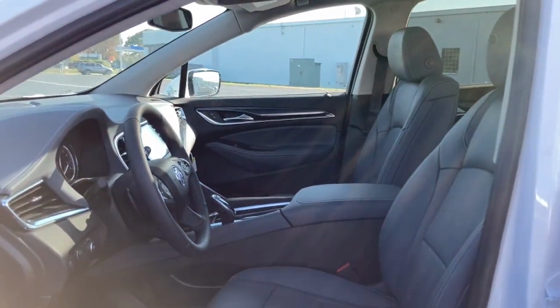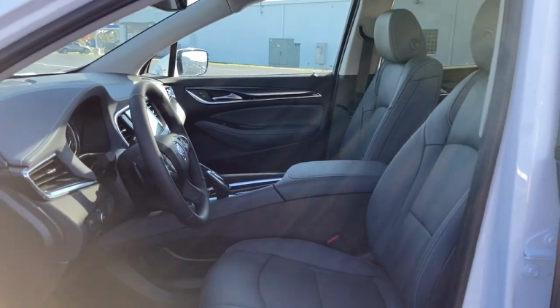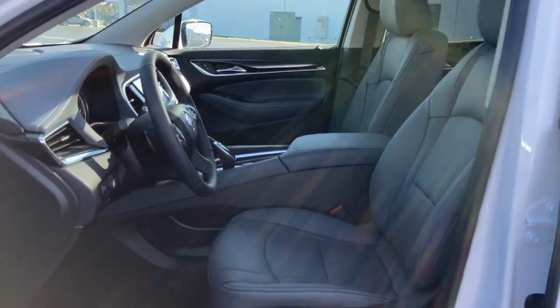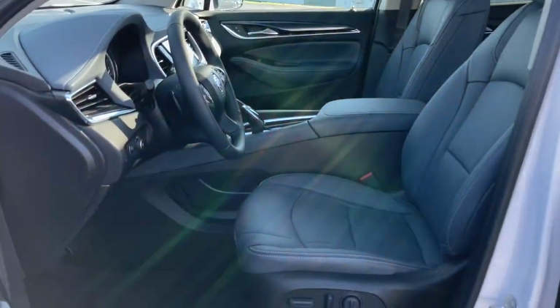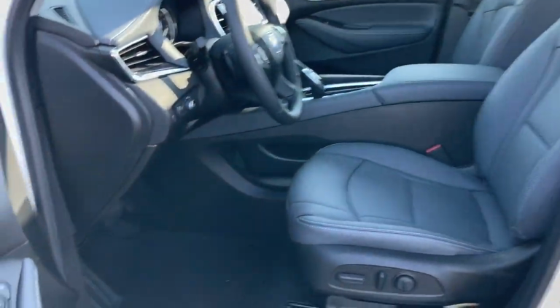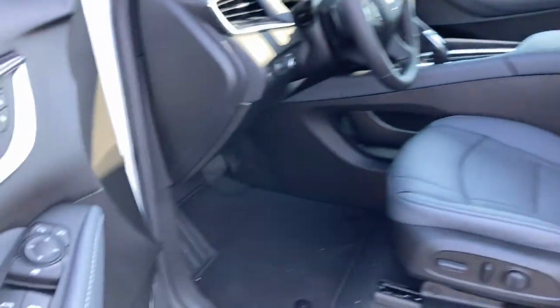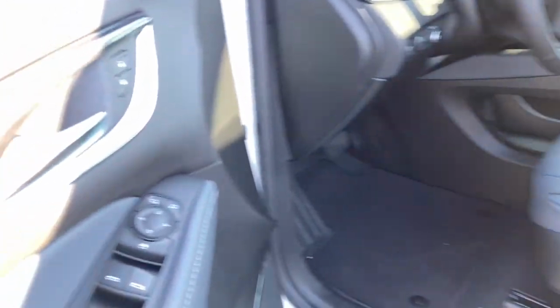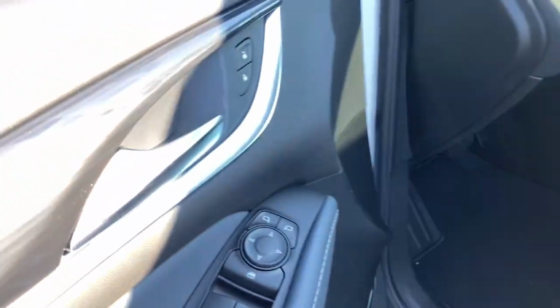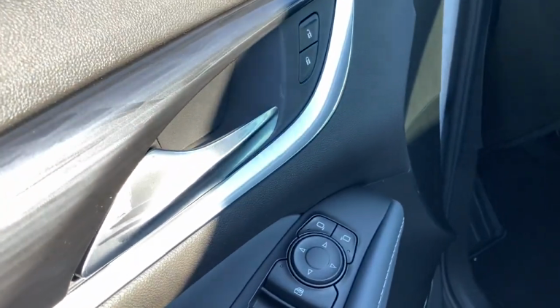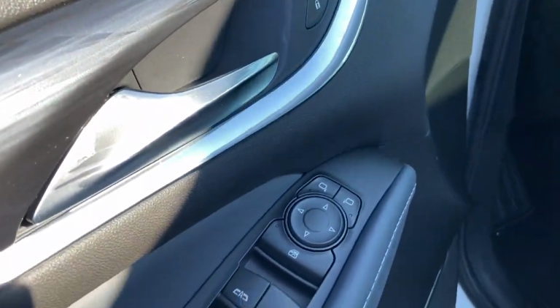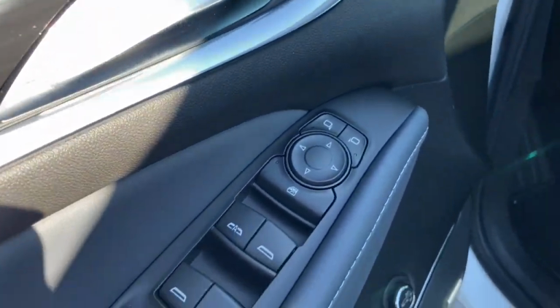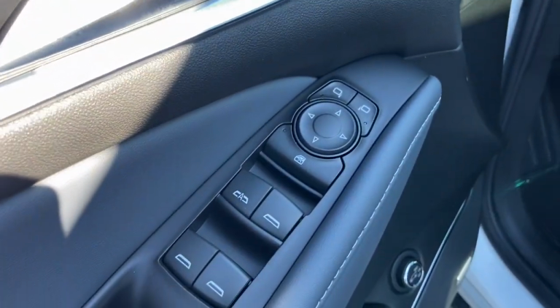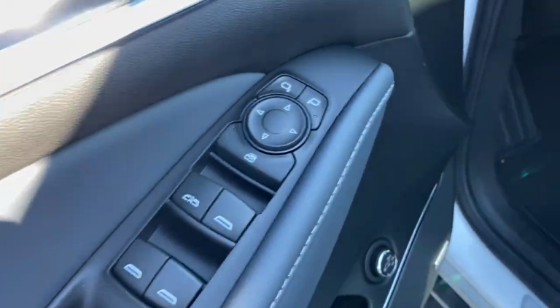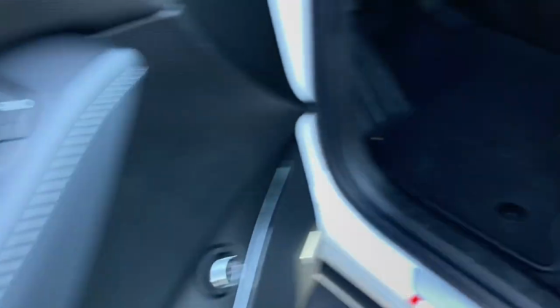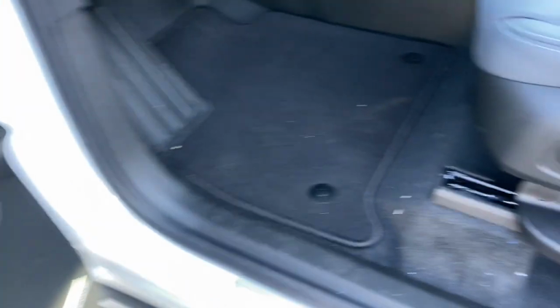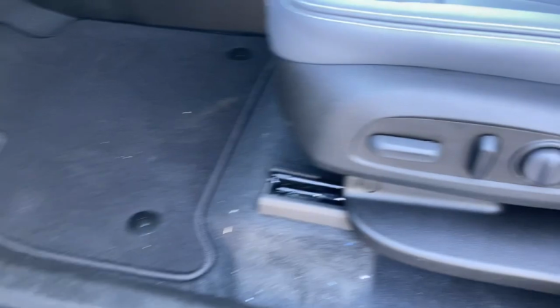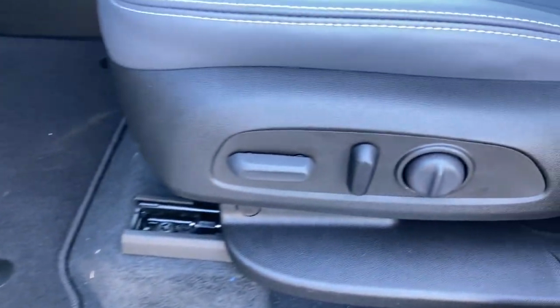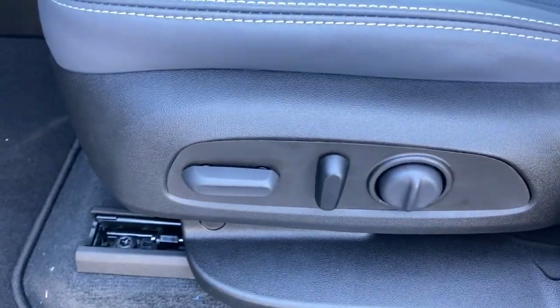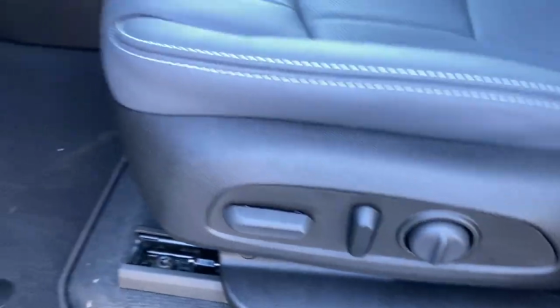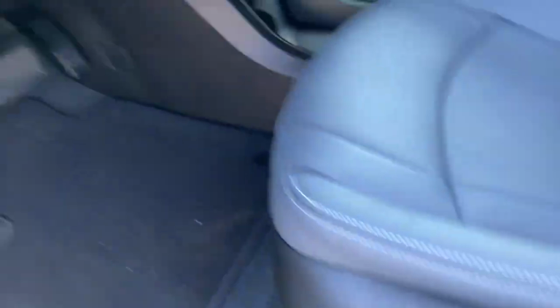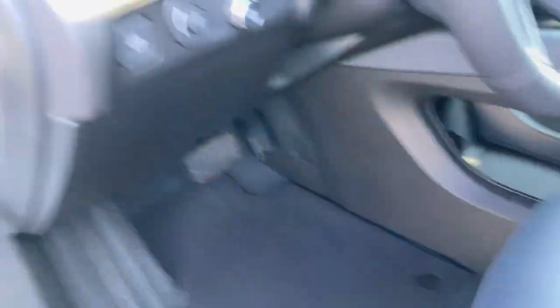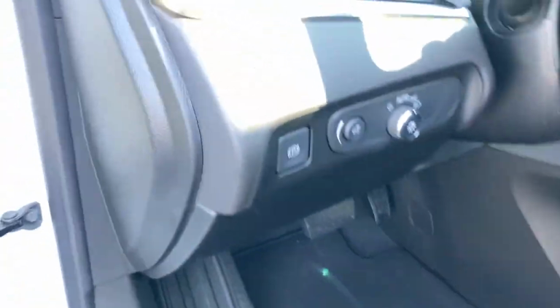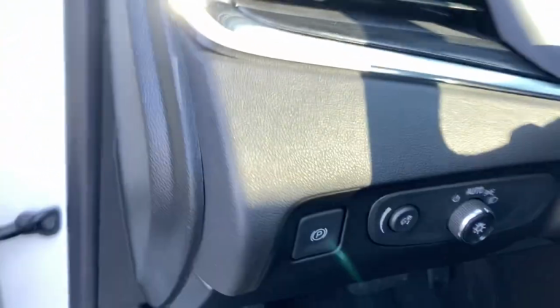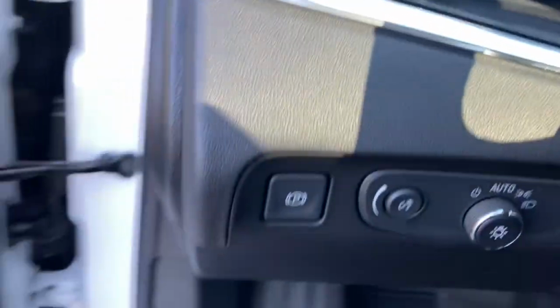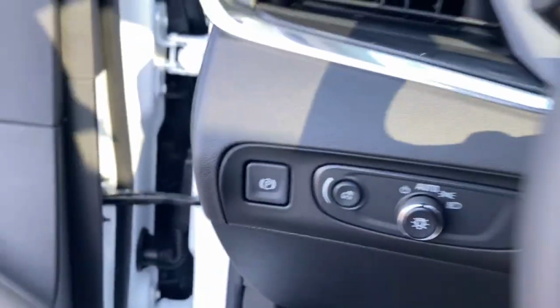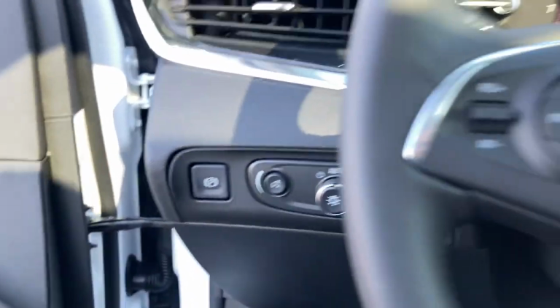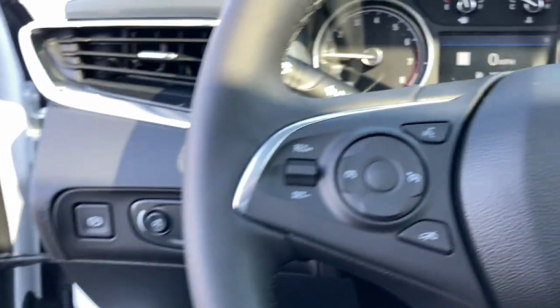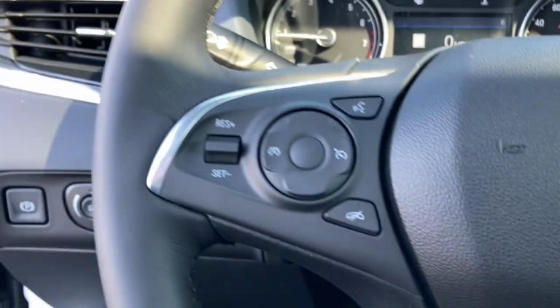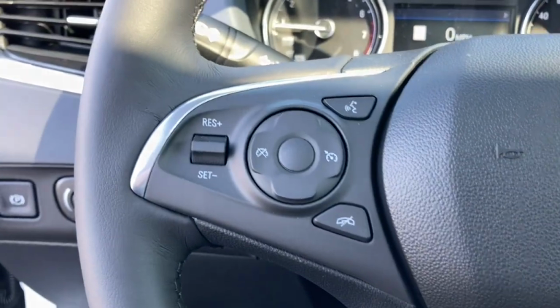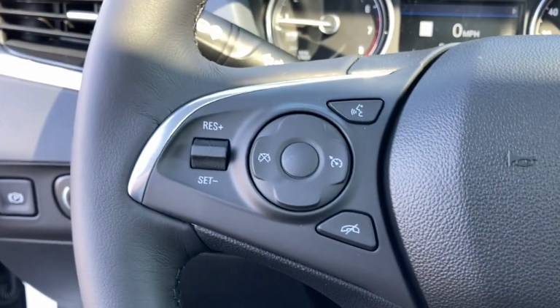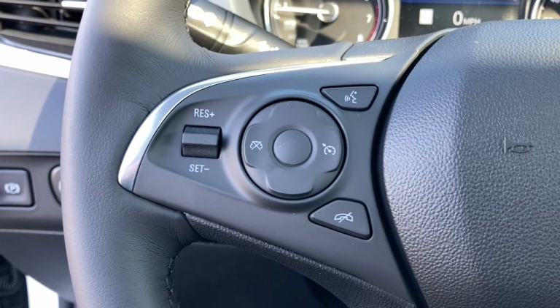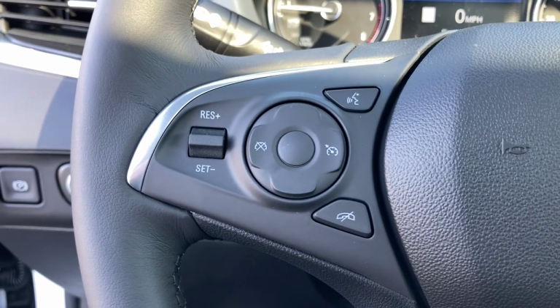The following are some of this vehicle's highlighted options: keyless entry, heated mirrors, keyless start, backup camera, satellite radio, power liftgate.